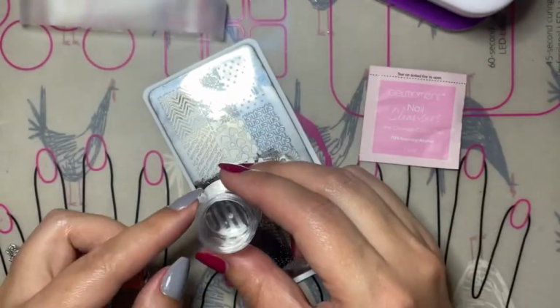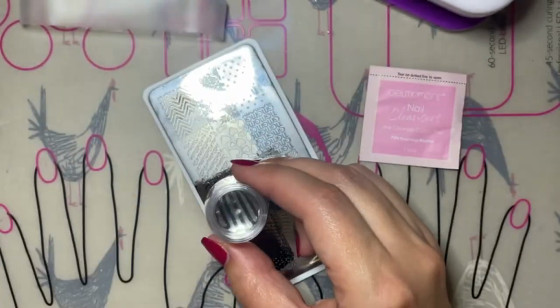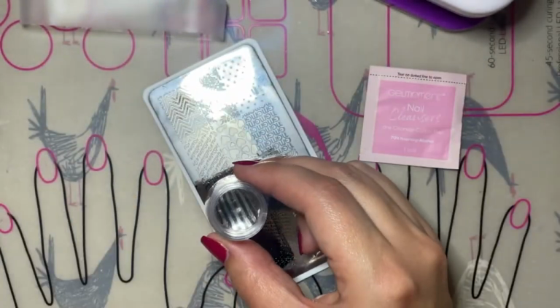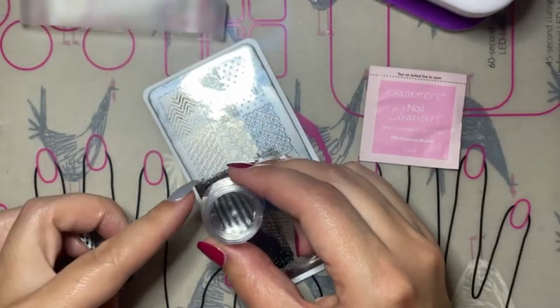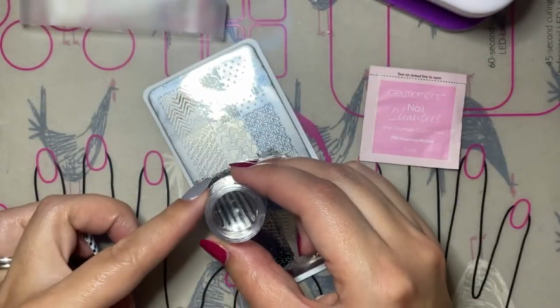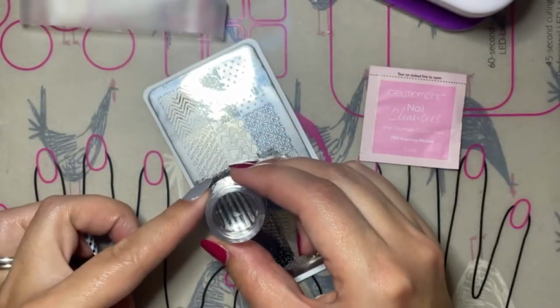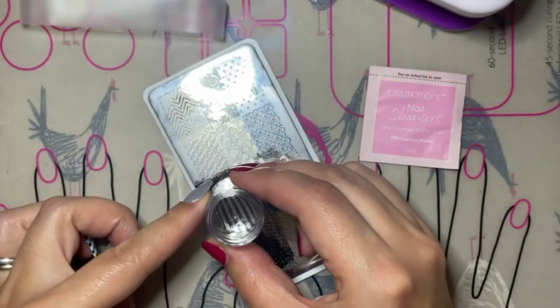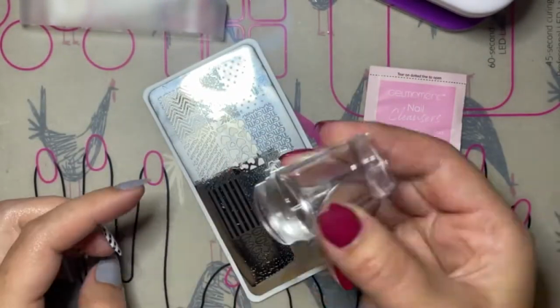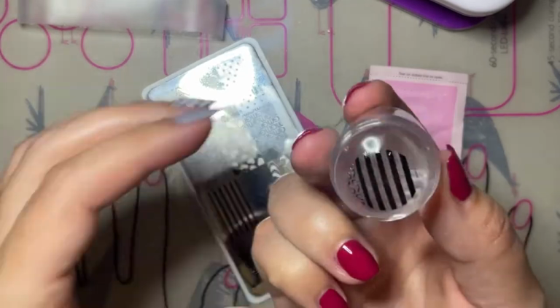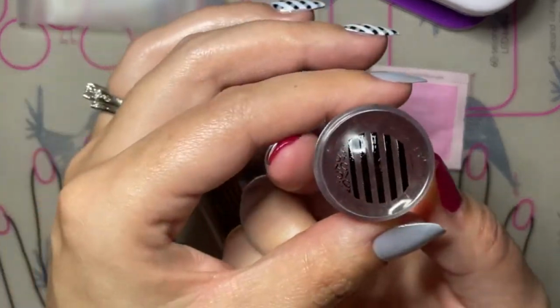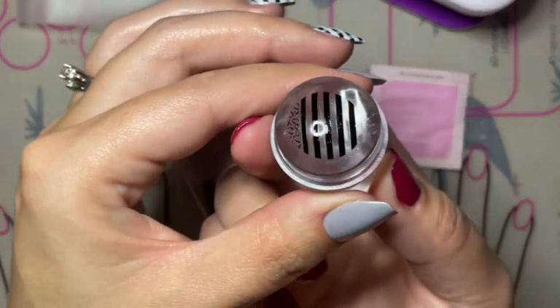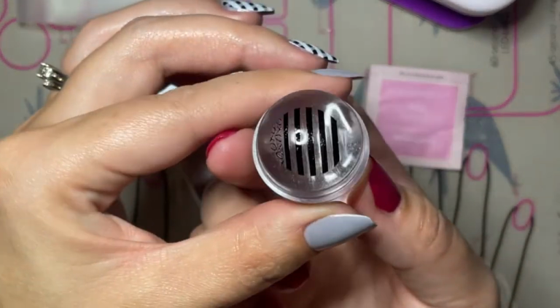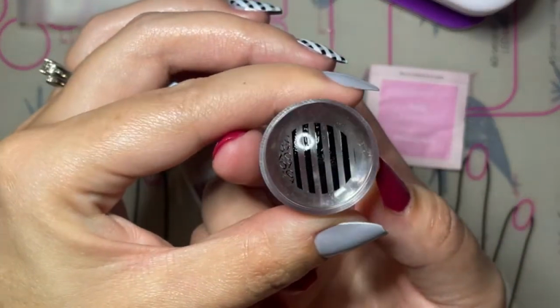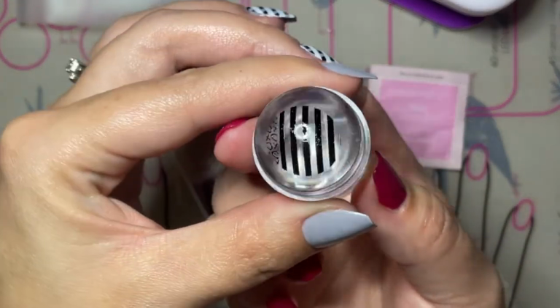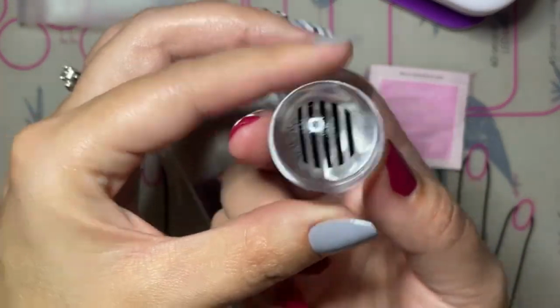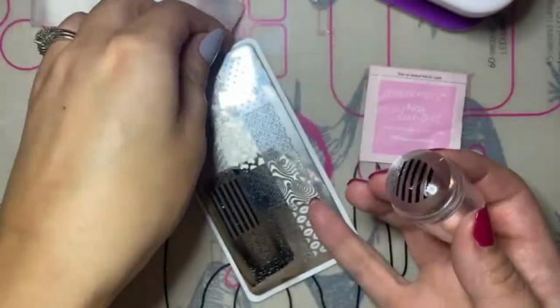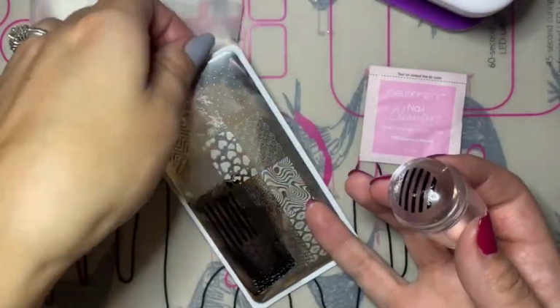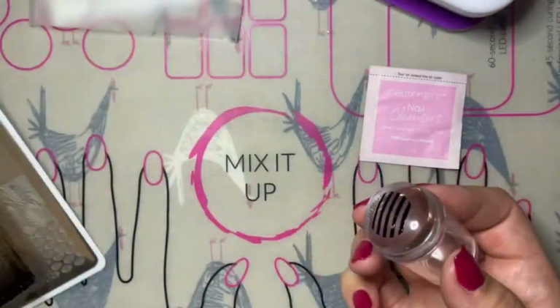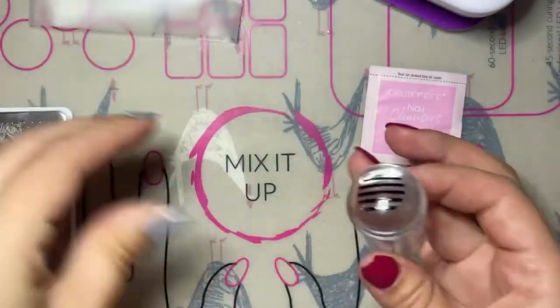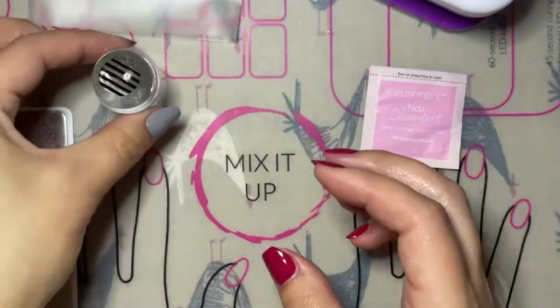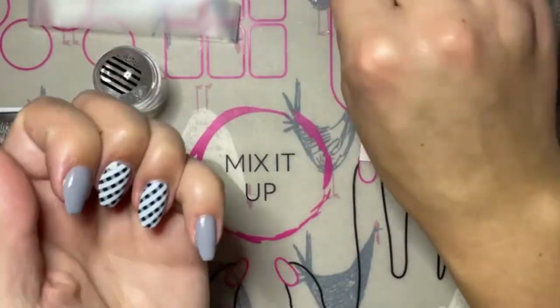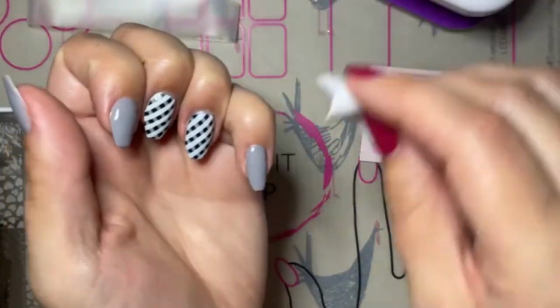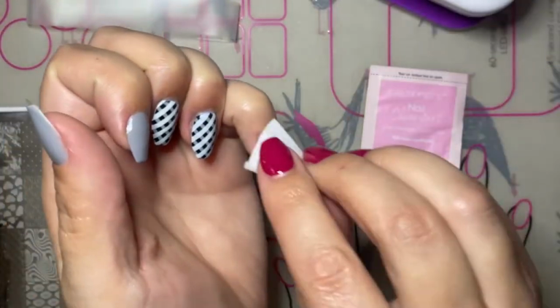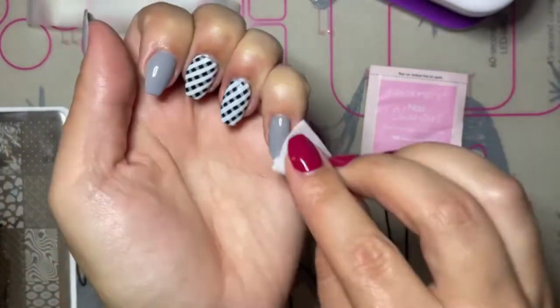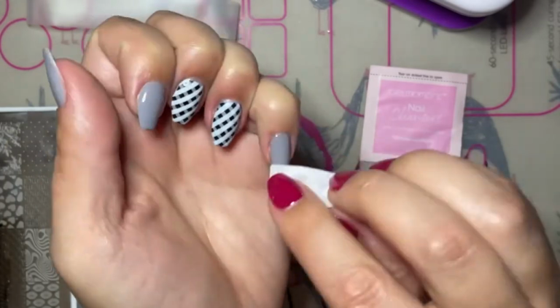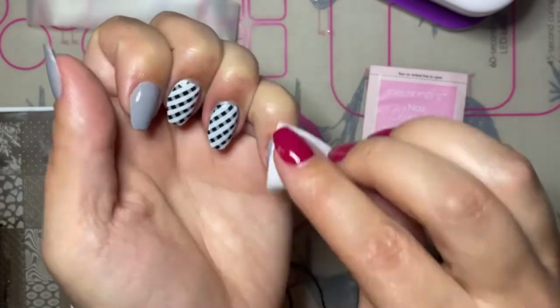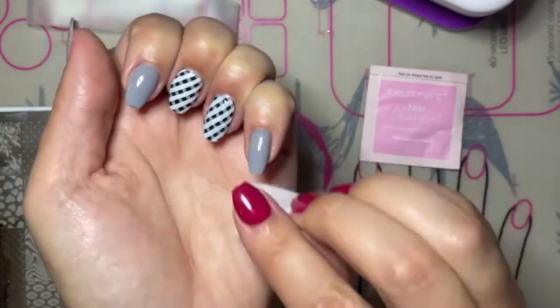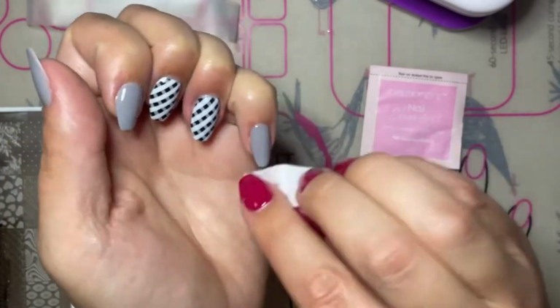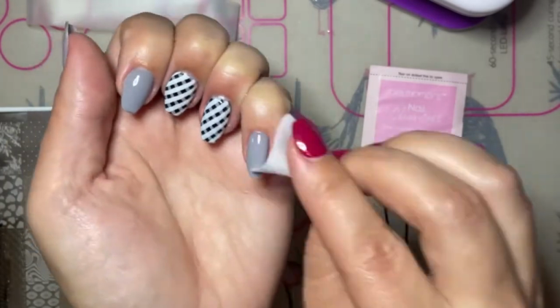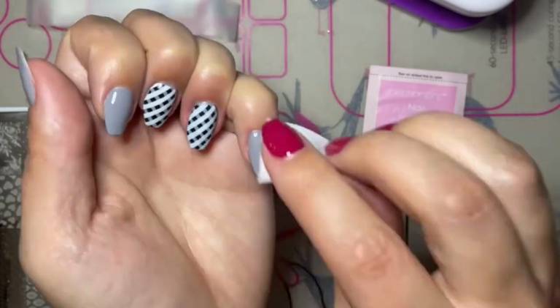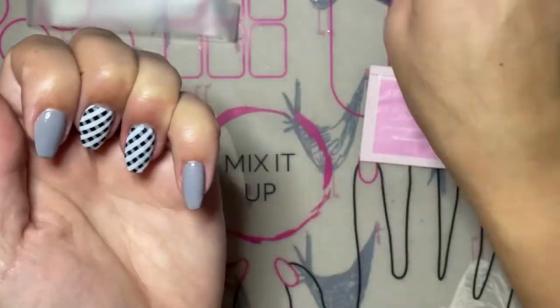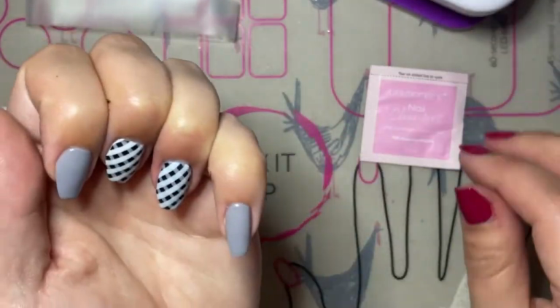The trick with stripes is to push your stamper directly down over it instead of rolling it. When you roll it, it can cause the stripes to distort and not be straight.